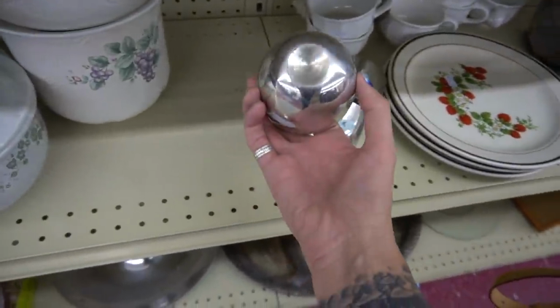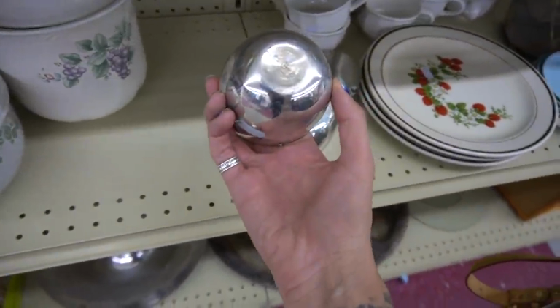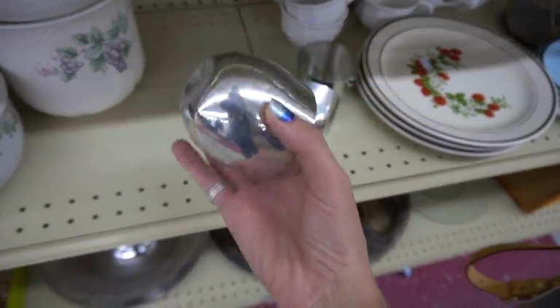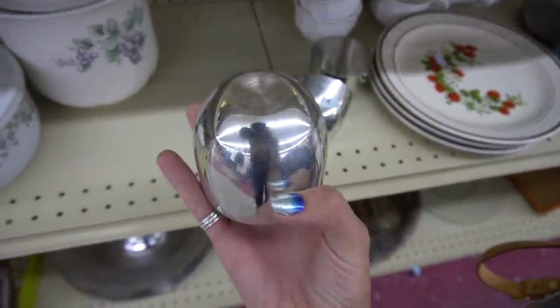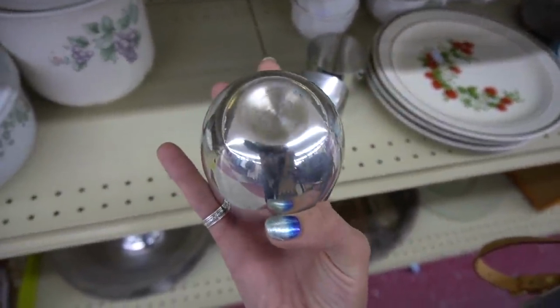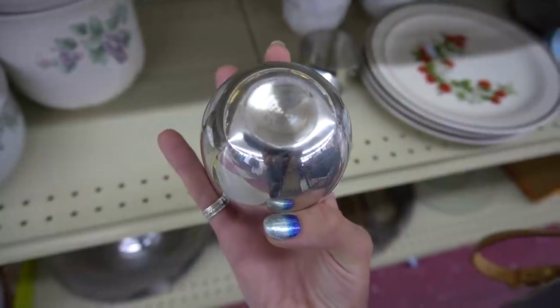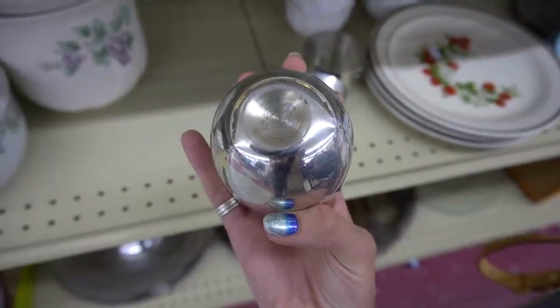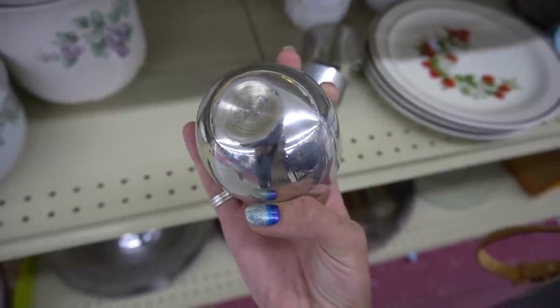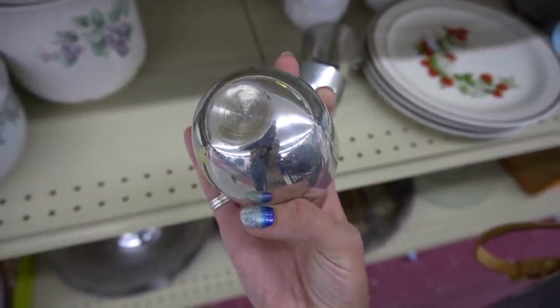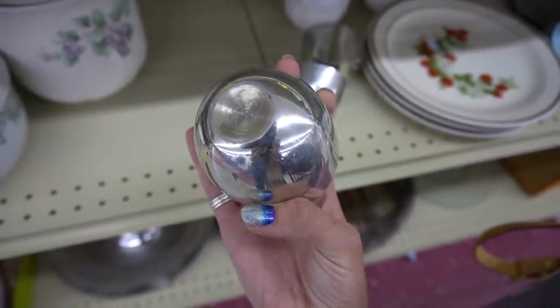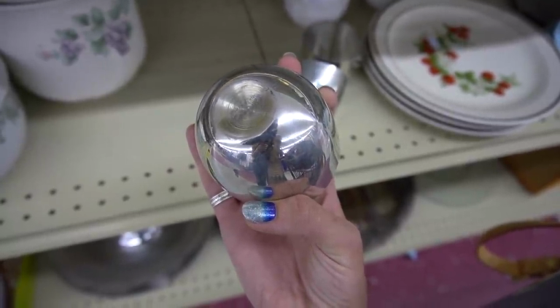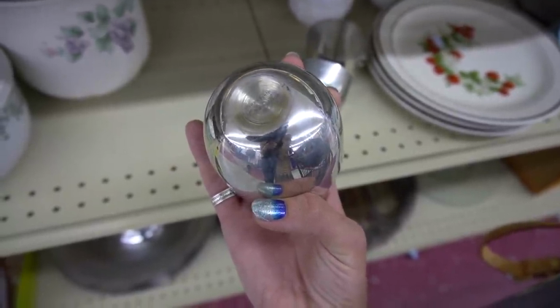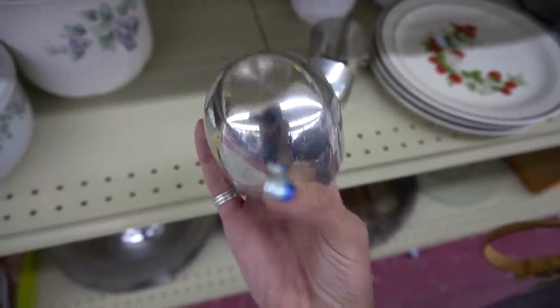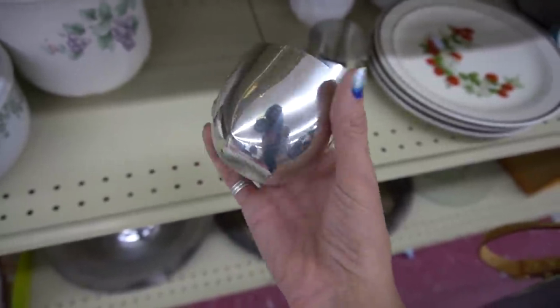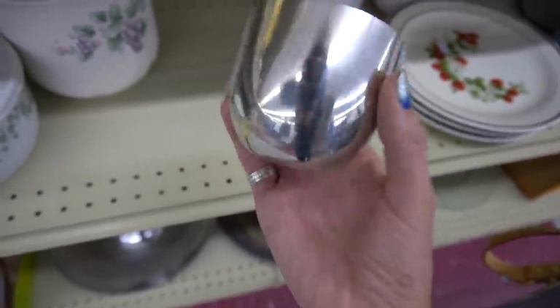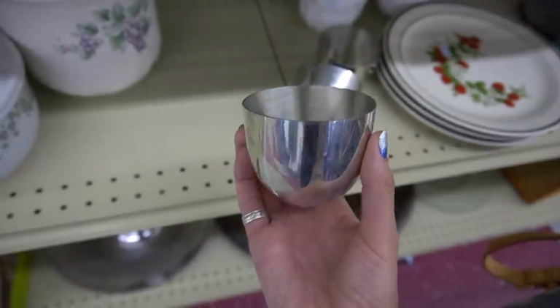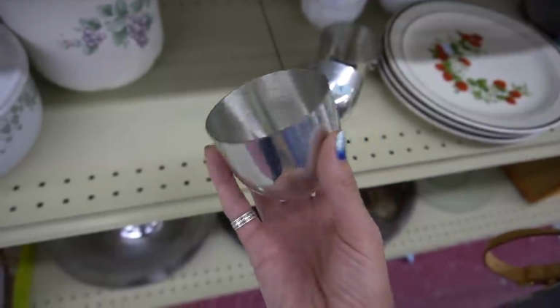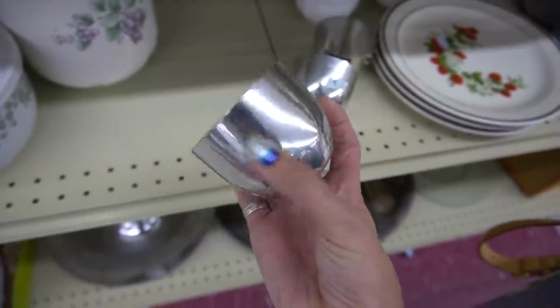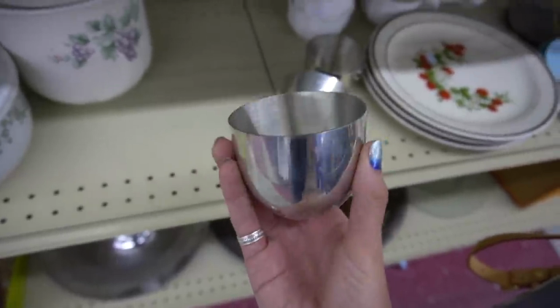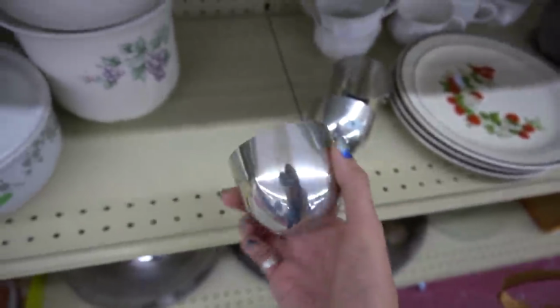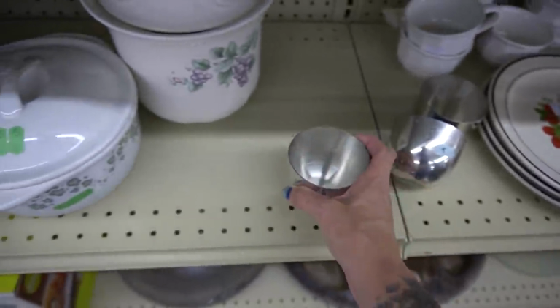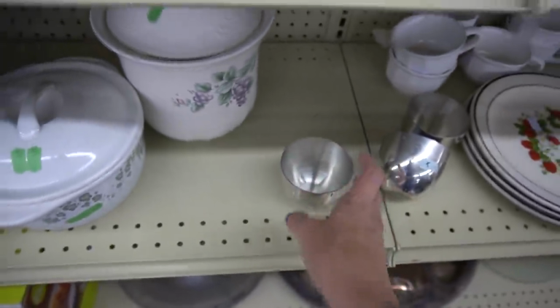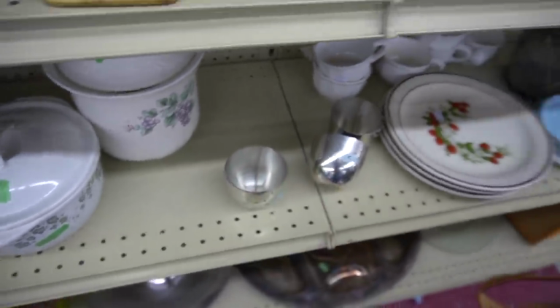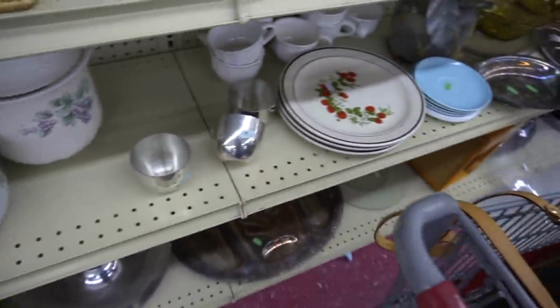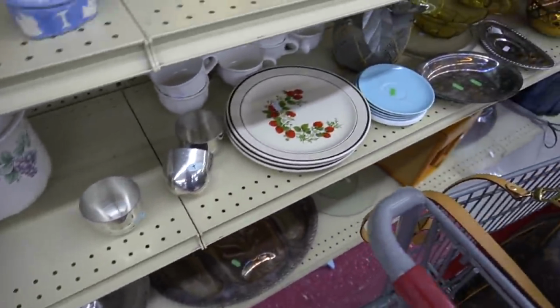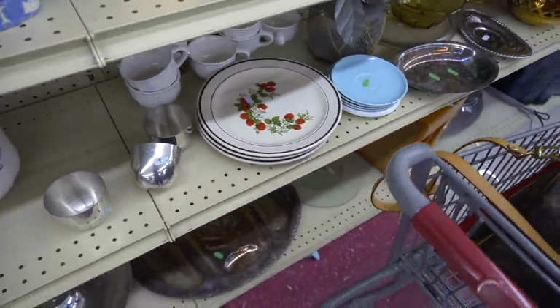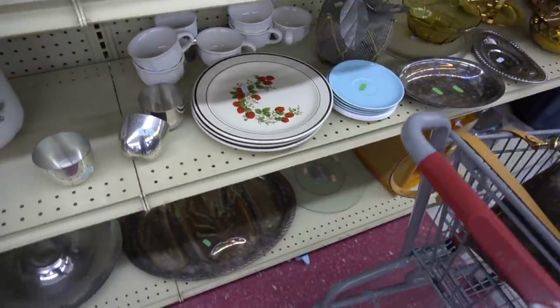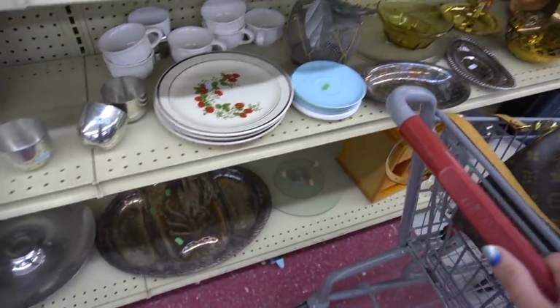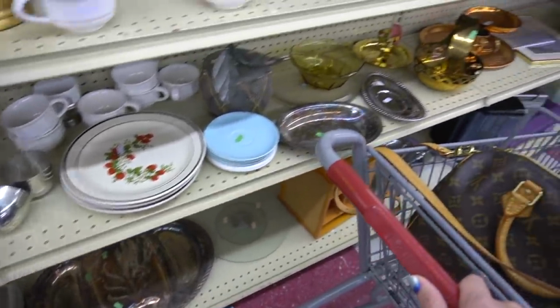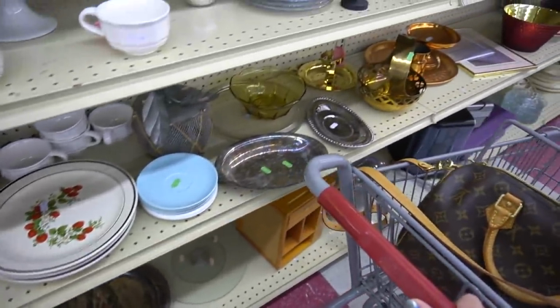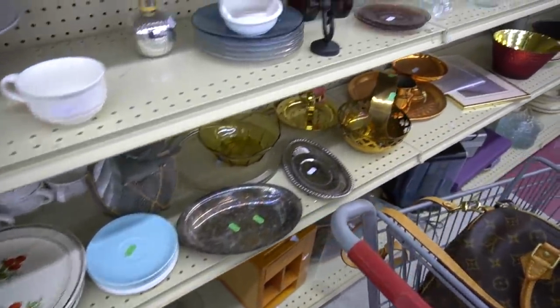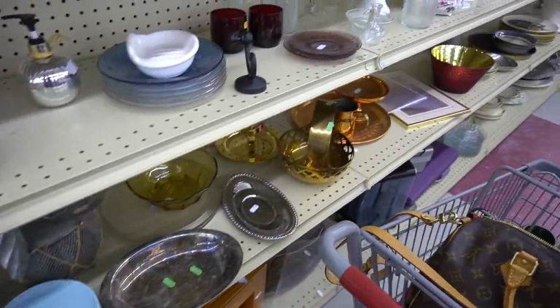These are the Revere Pewter mugs, I believe — I'm having a hard time reading that. I think they are Revere Pewter. They sell for okay money. I sometimes pick them up, sometimes I leave them behind. Today I left them behind.